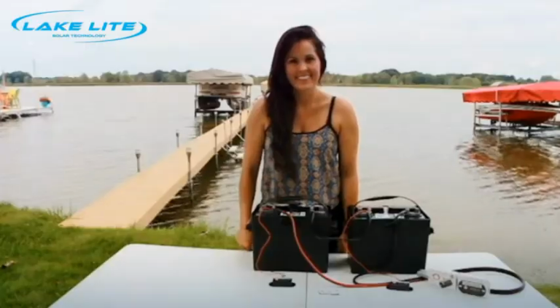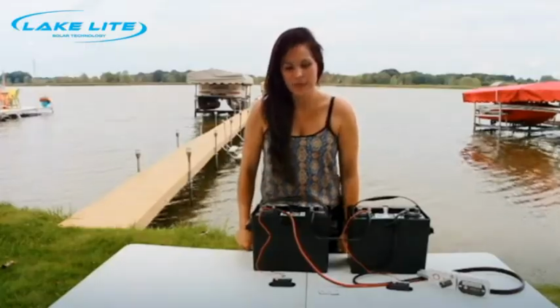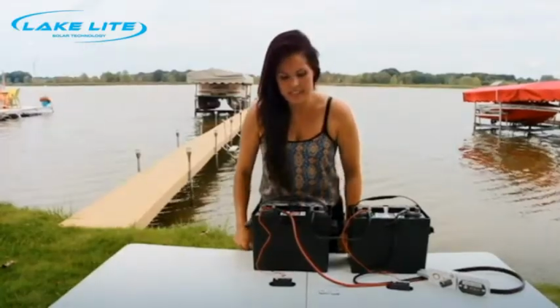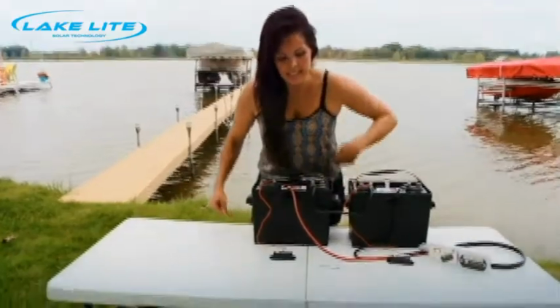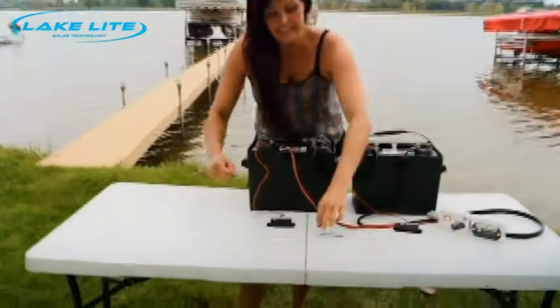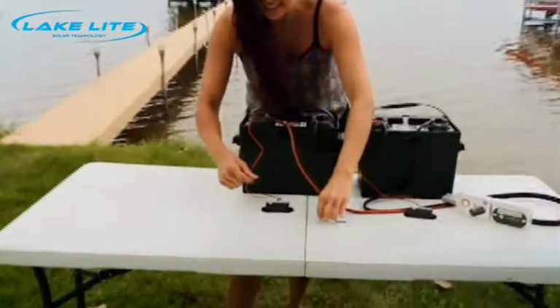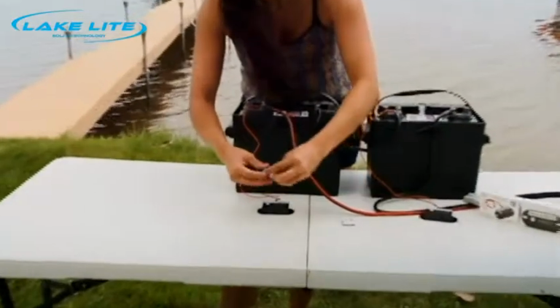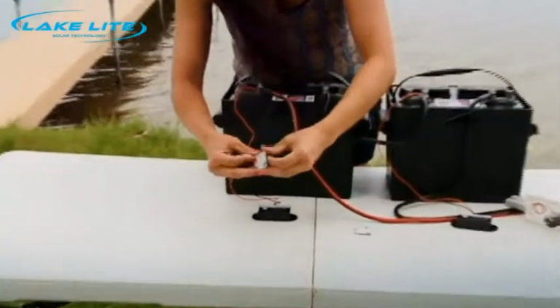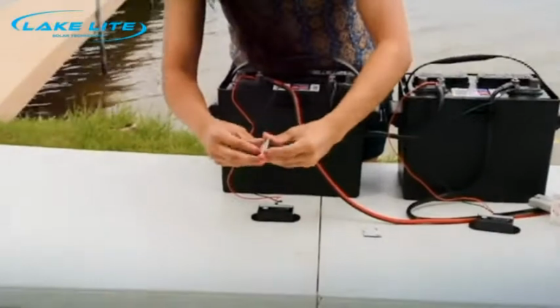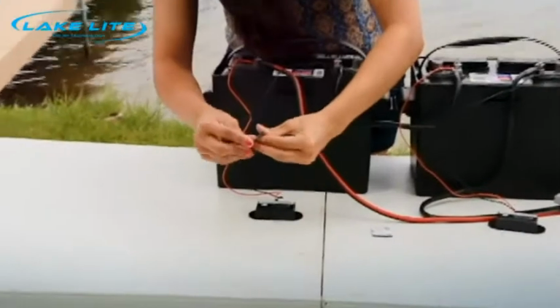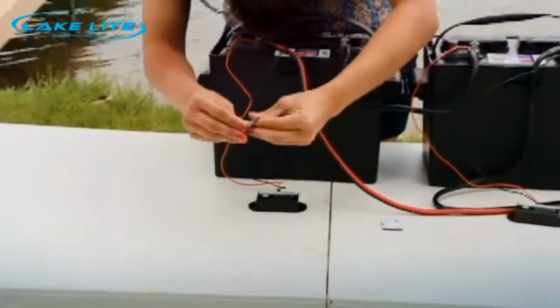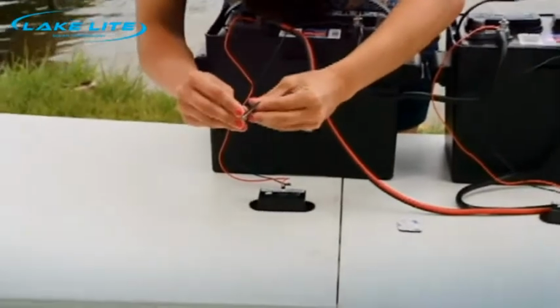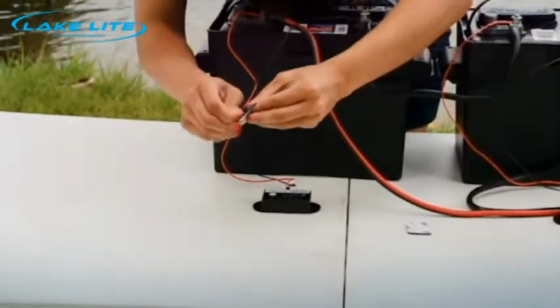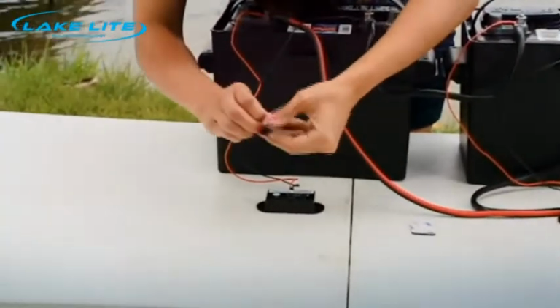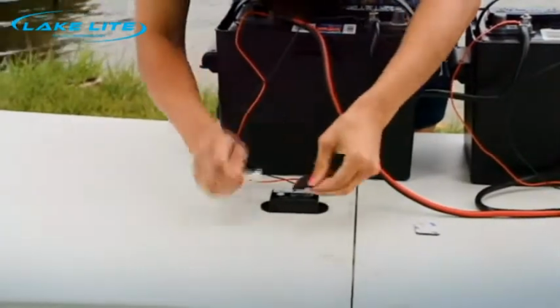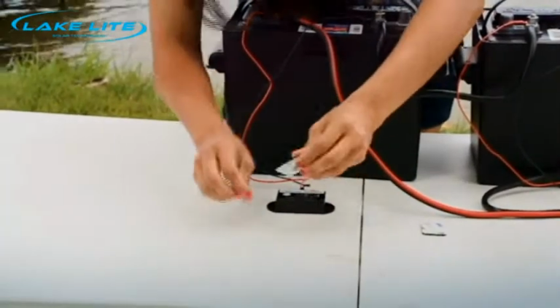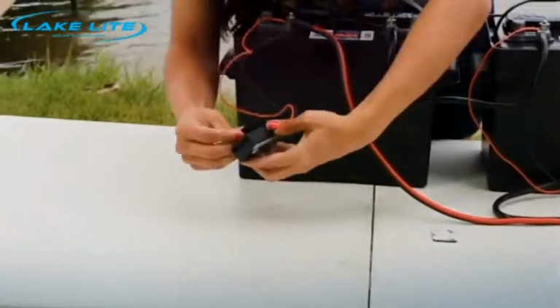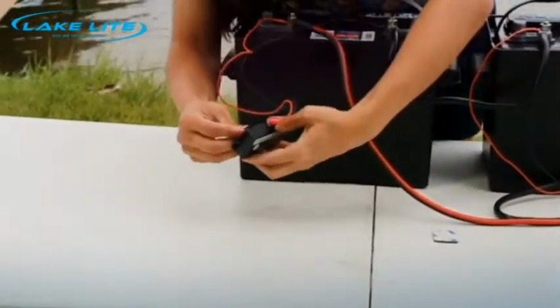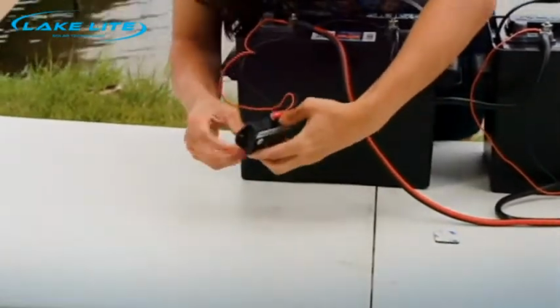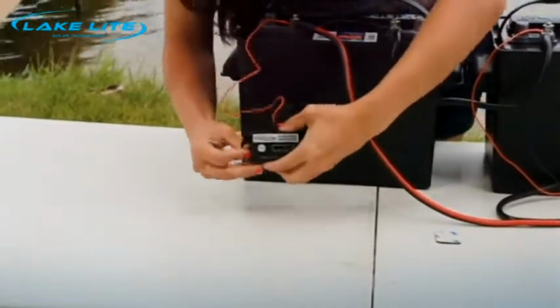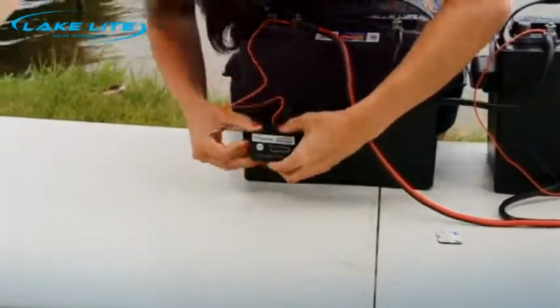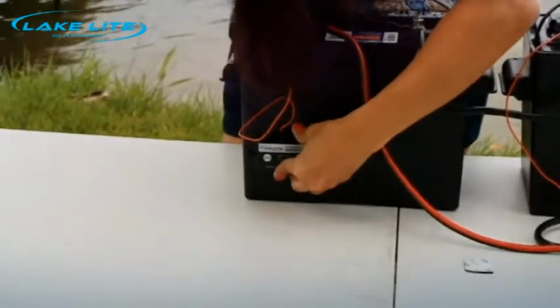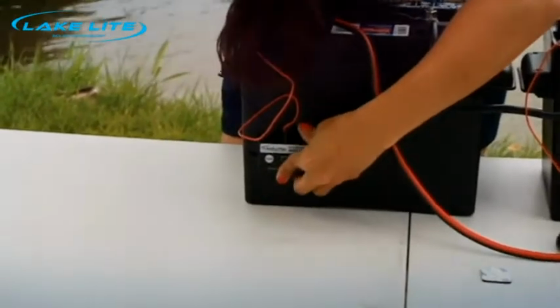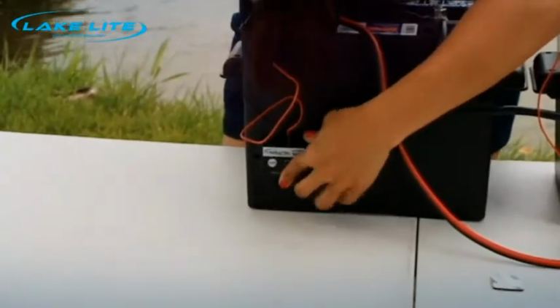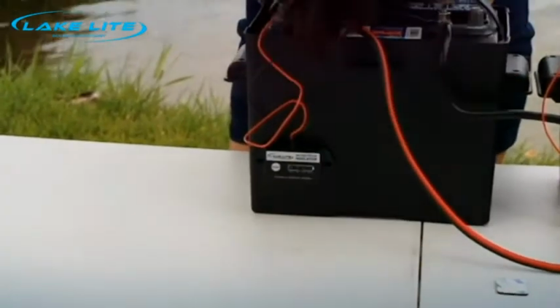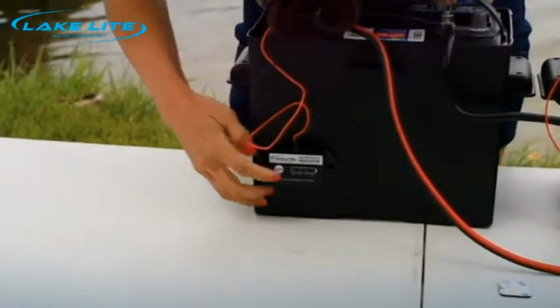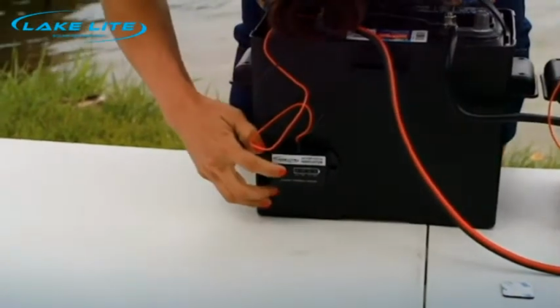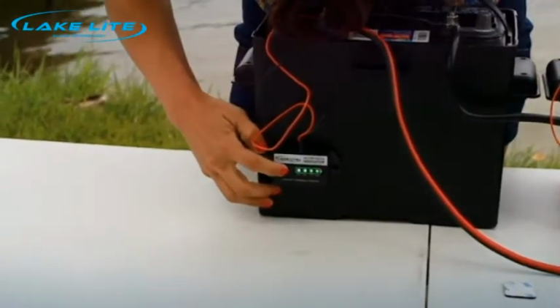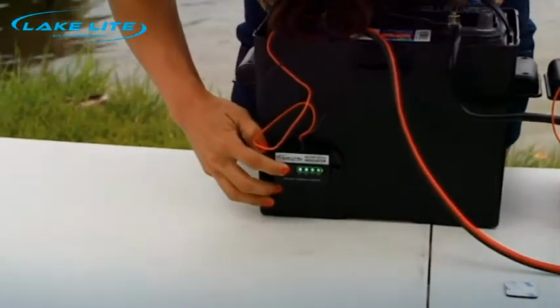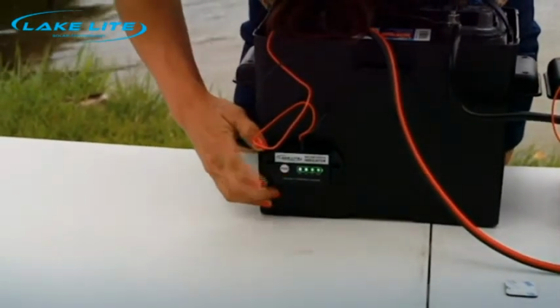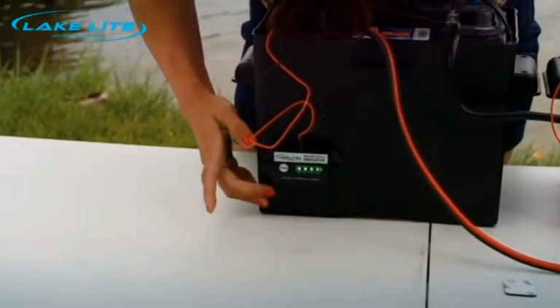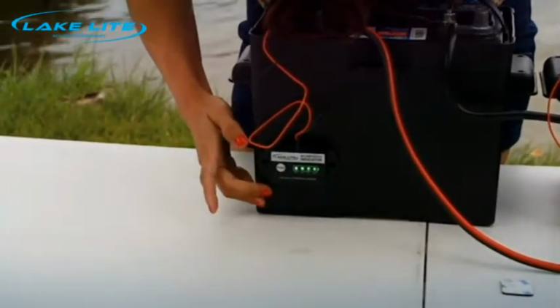Now use the double-sided sticky tape to mount the indicator to the battery box. You can simply push this button to see the charge status of the battery.